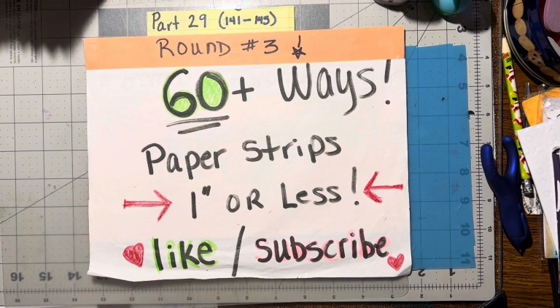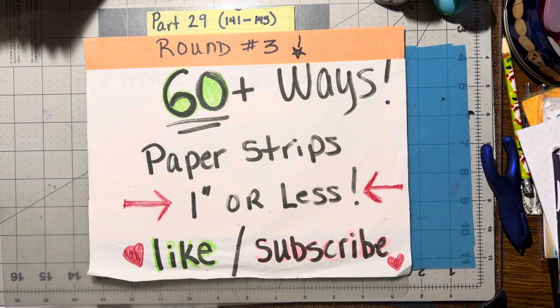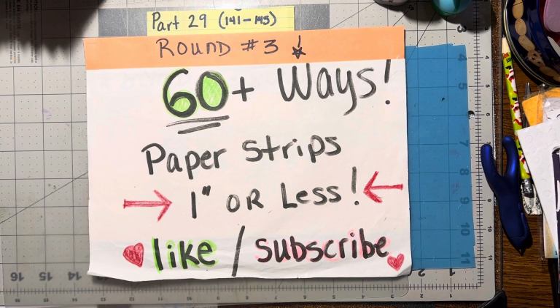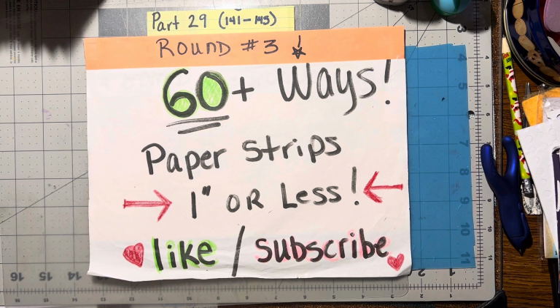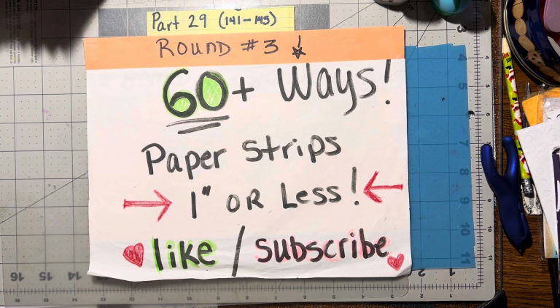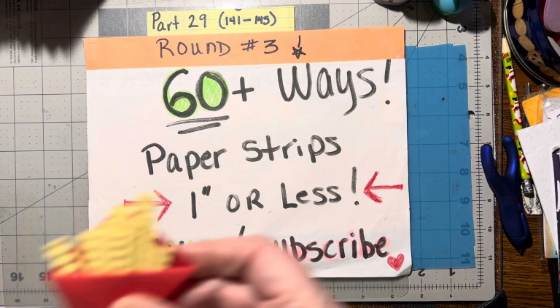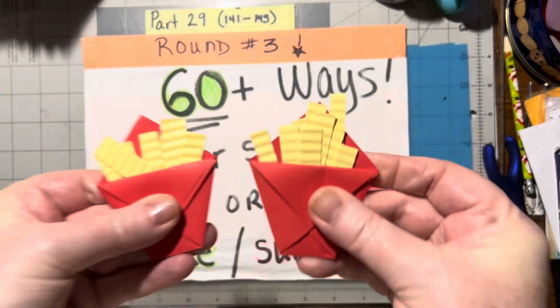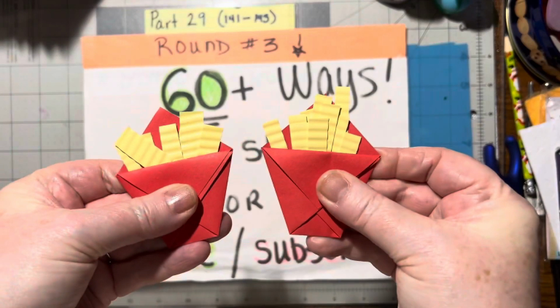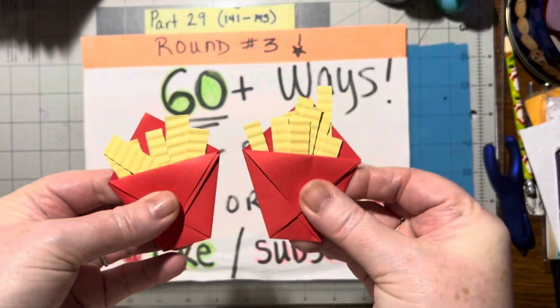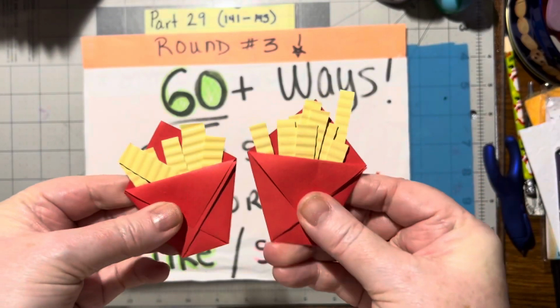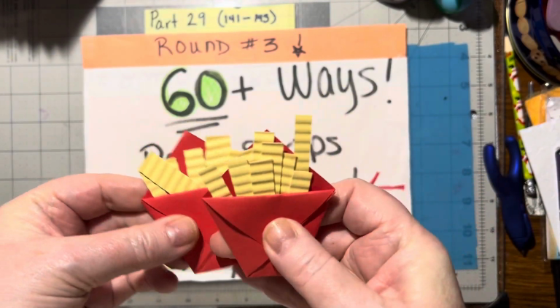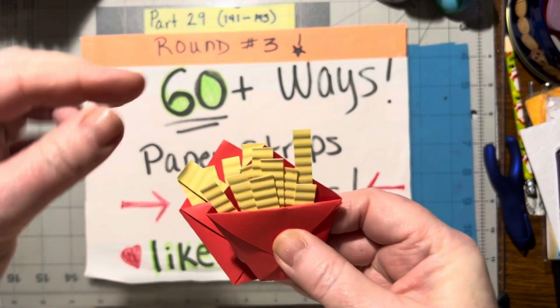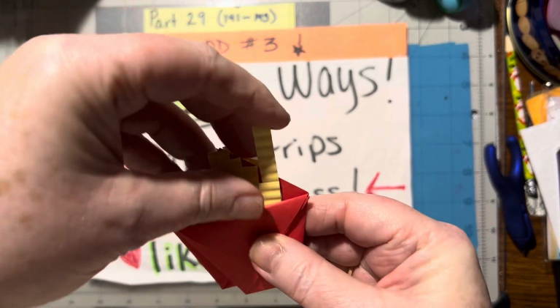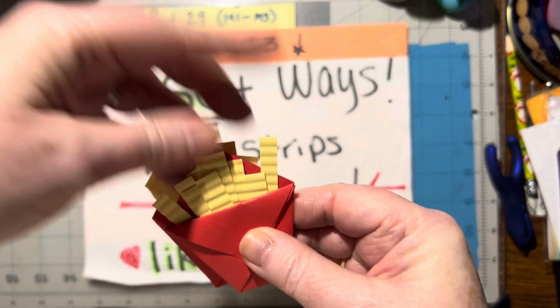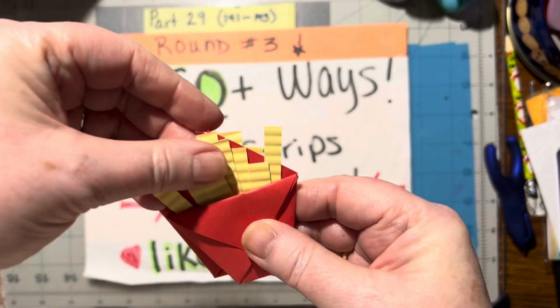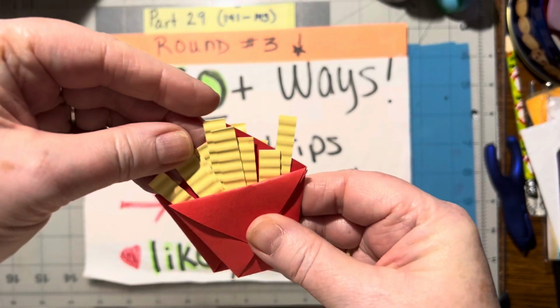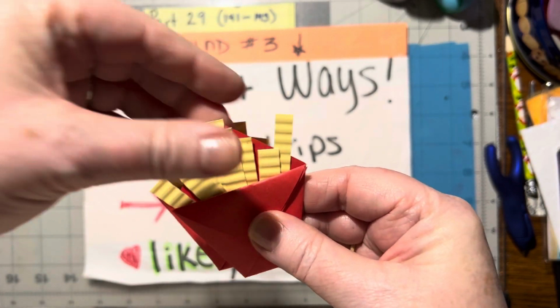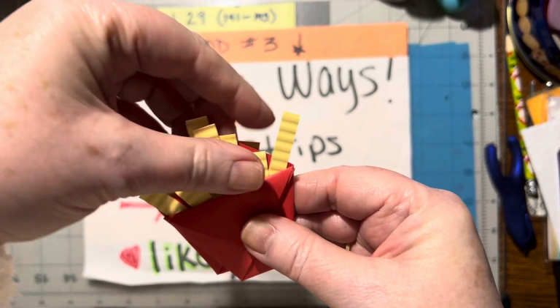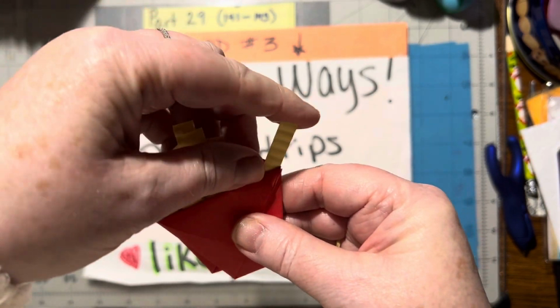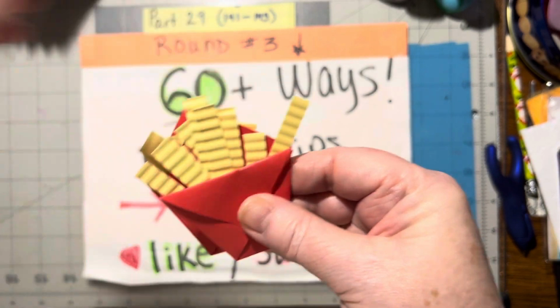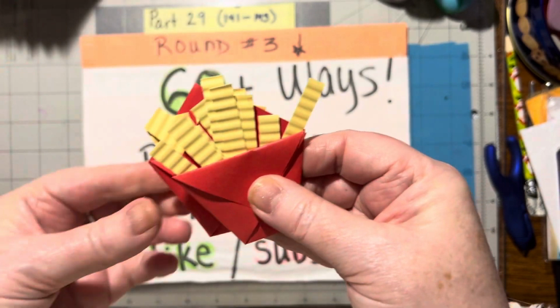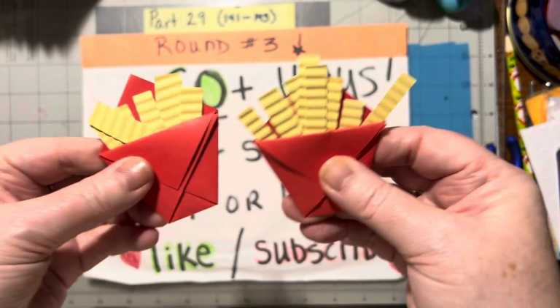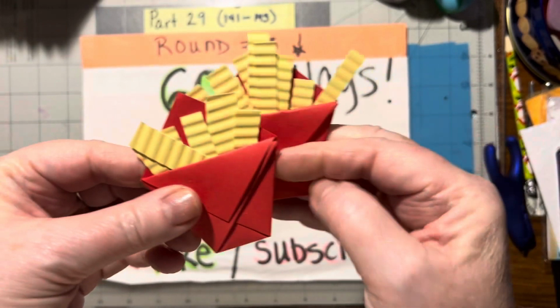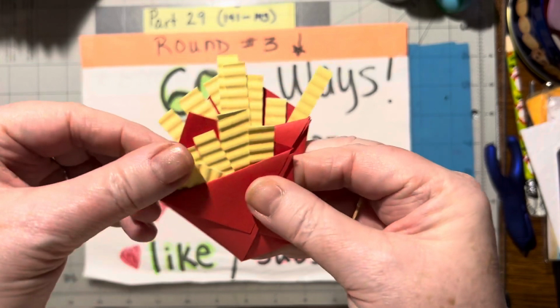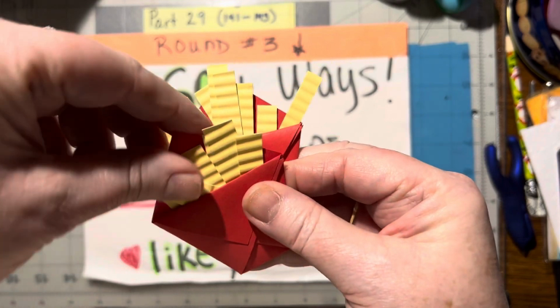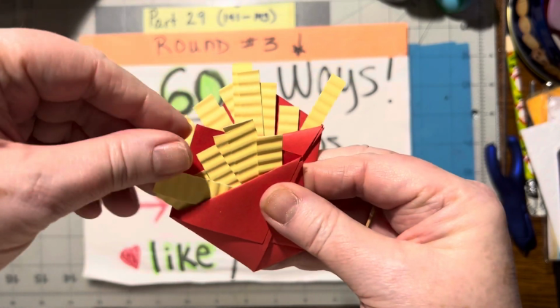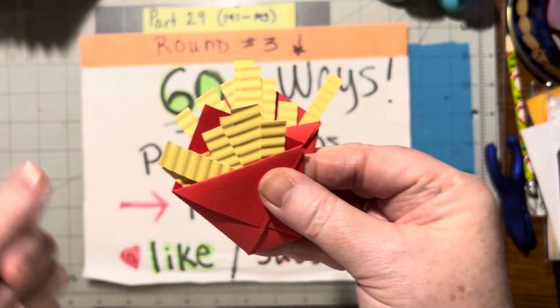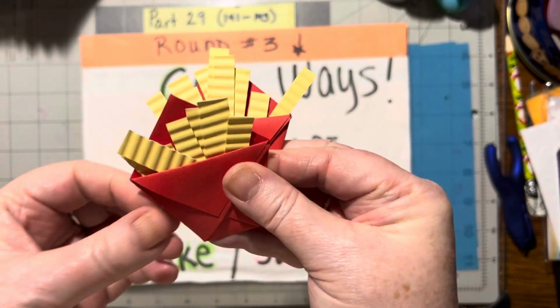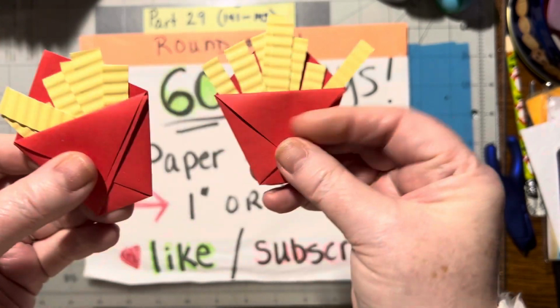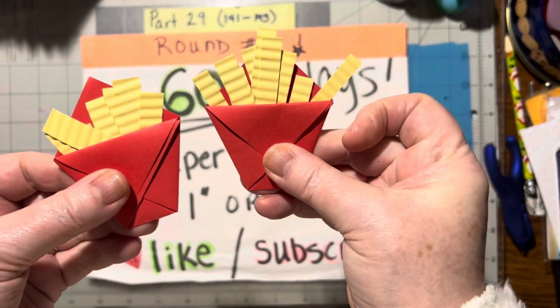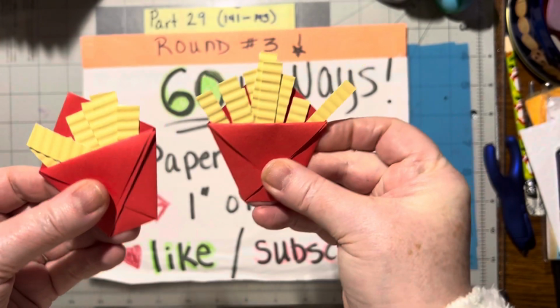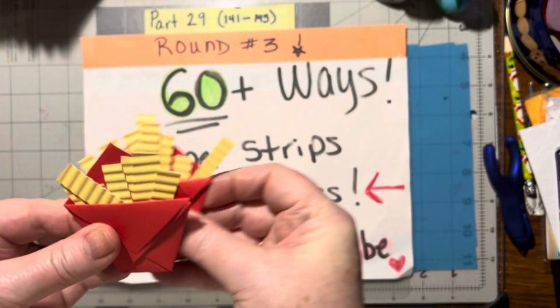Number 141 are French fries. Aren't these adorable? Little French fries. Okay, so that's the first one.